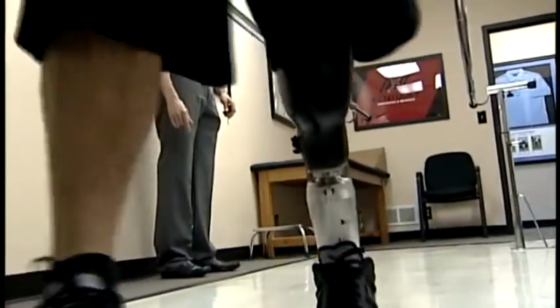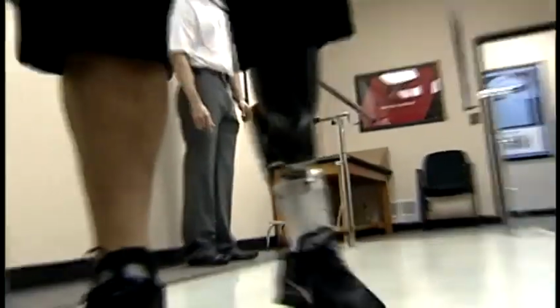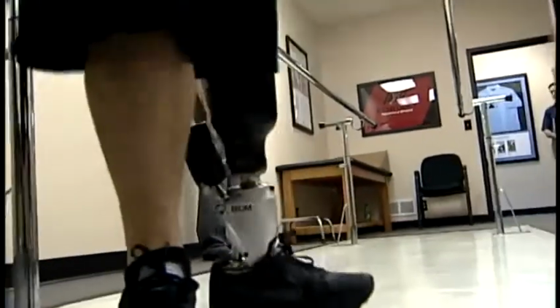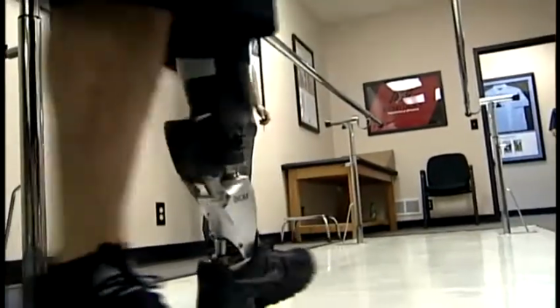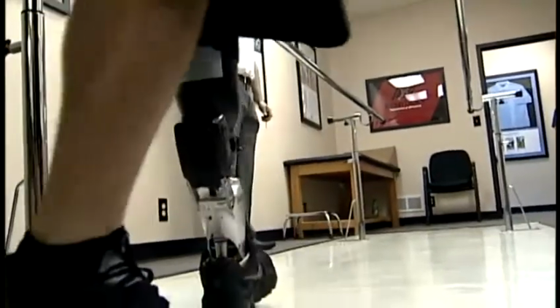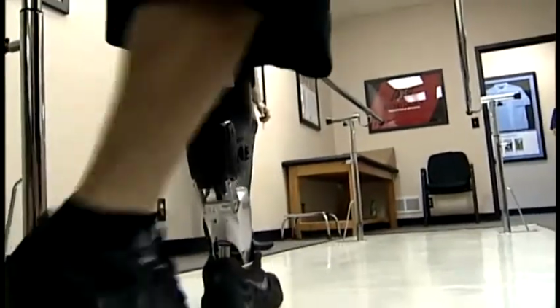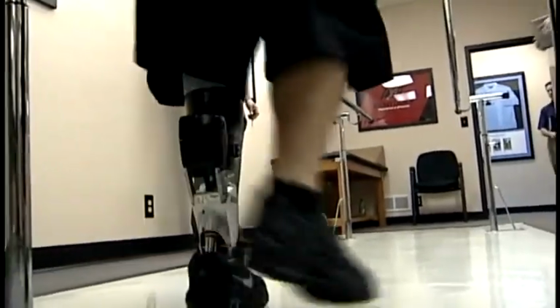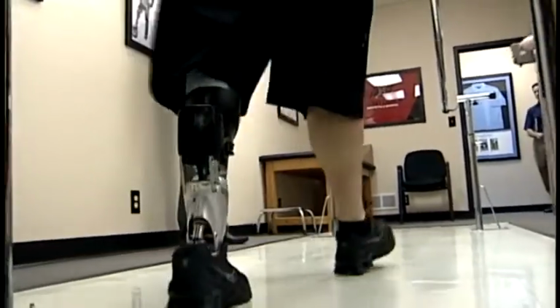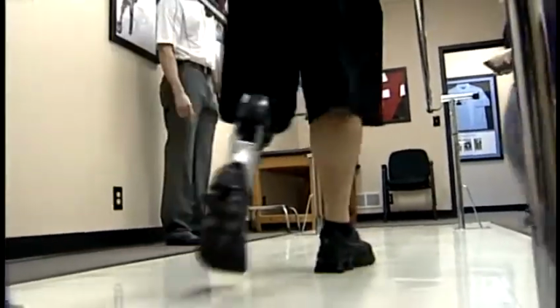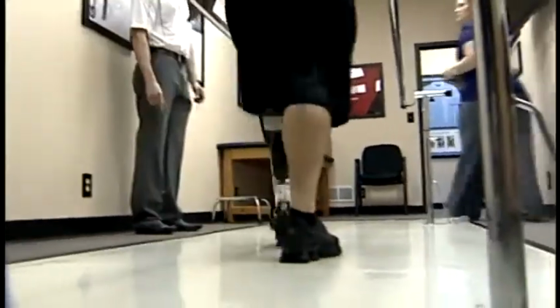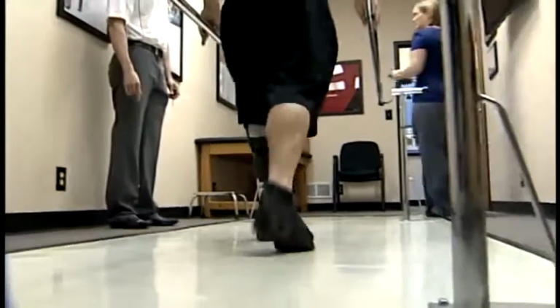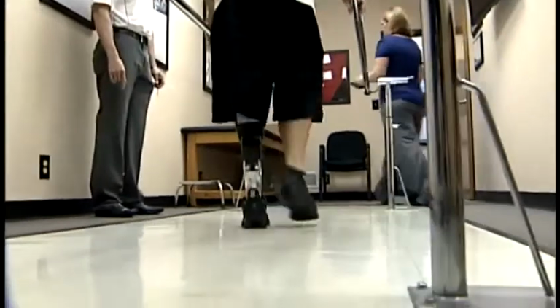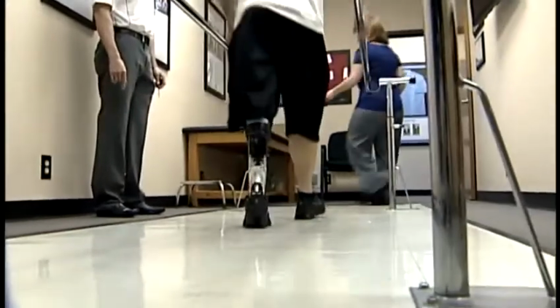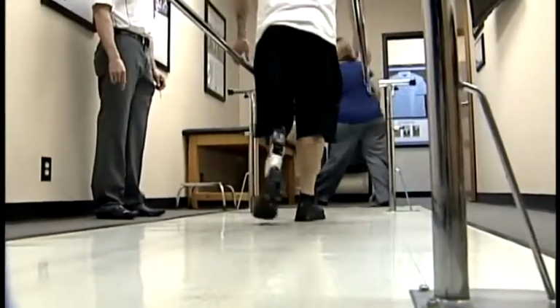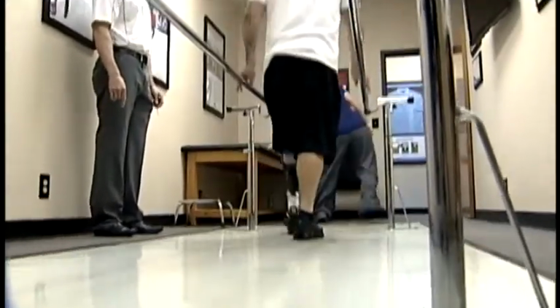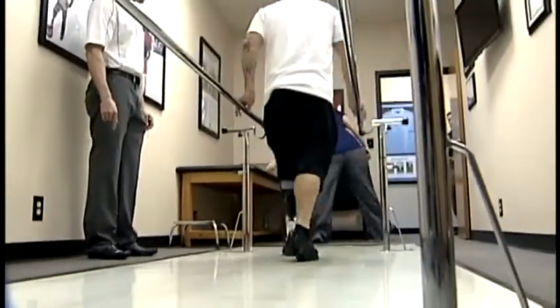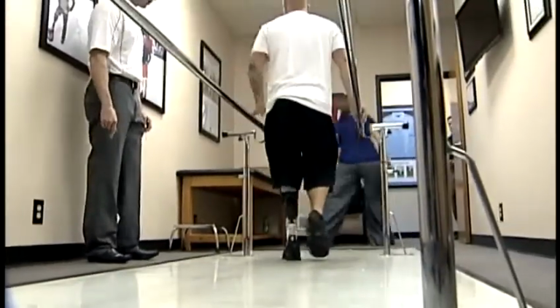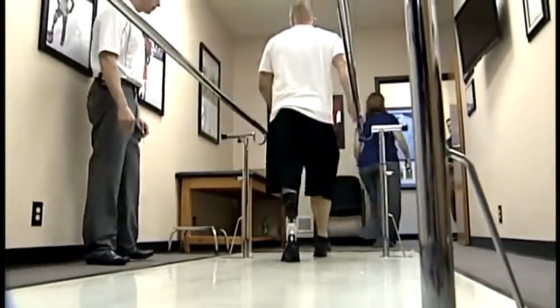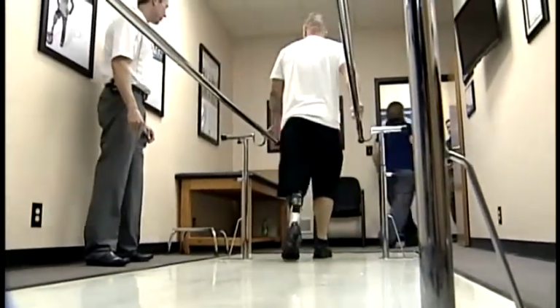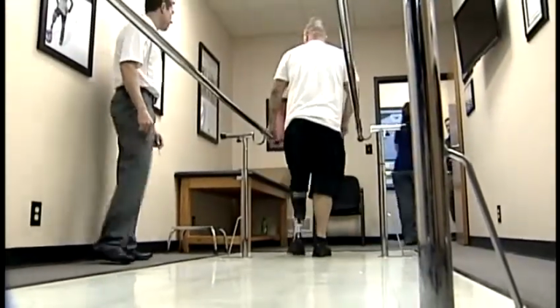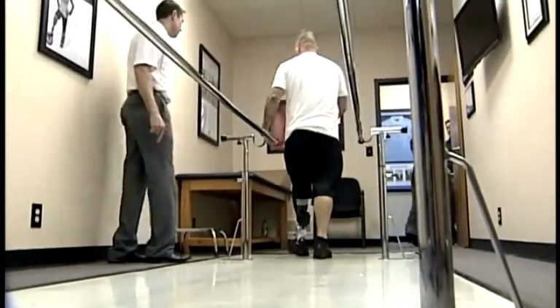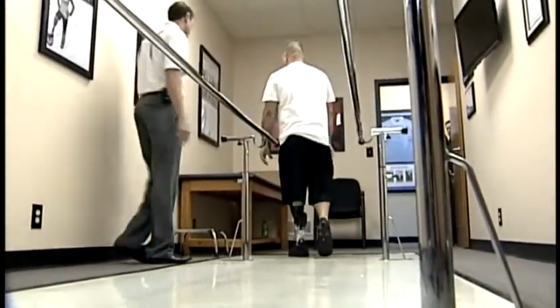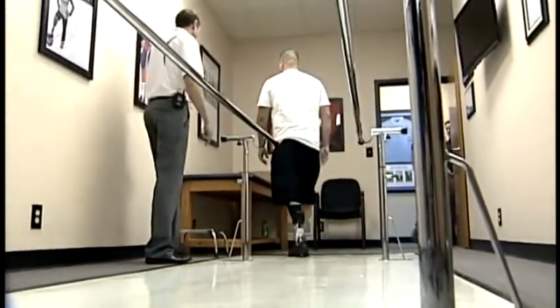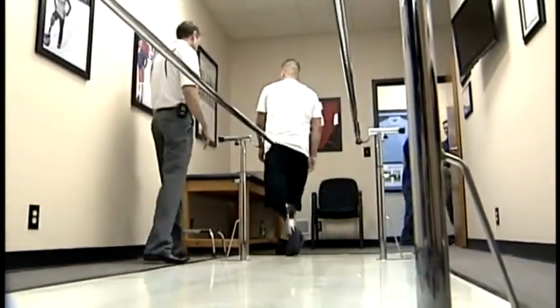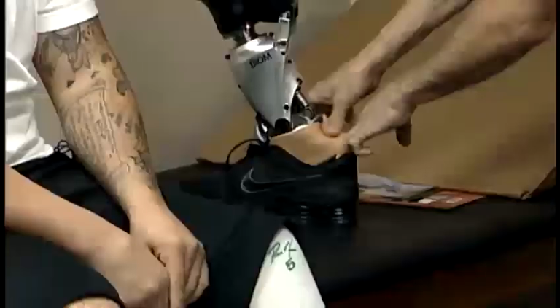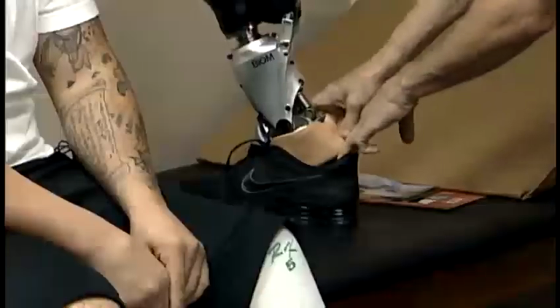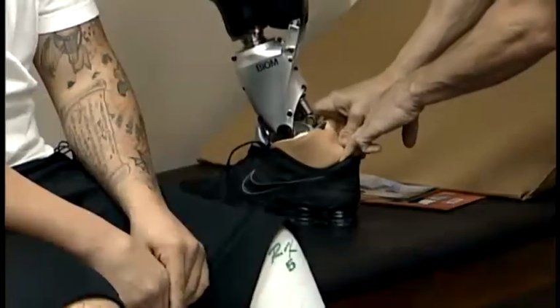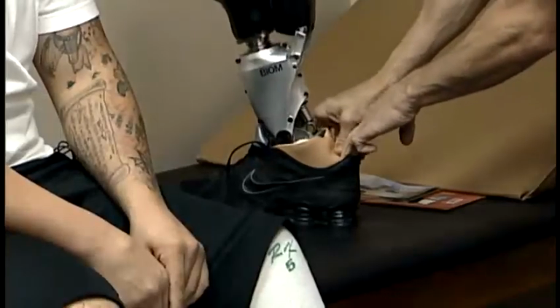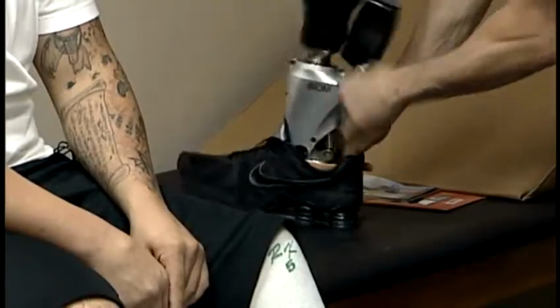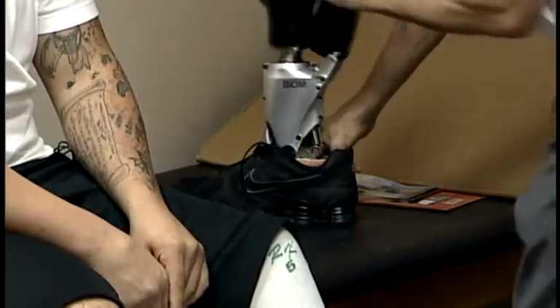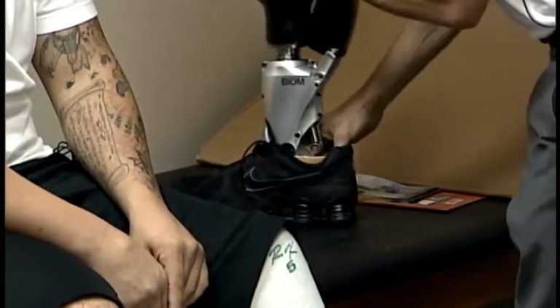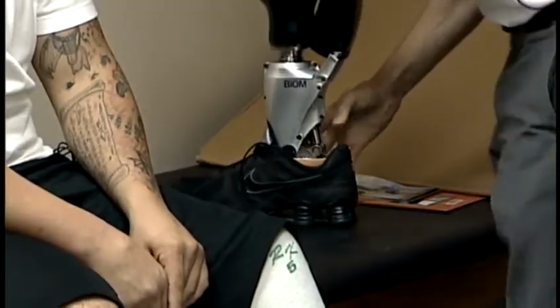T.J. lost part of his leg while overseas in Iraq — he developed a cancer forcing its amputation. Today, you wouldn't know it. Again, a testimony to technology.